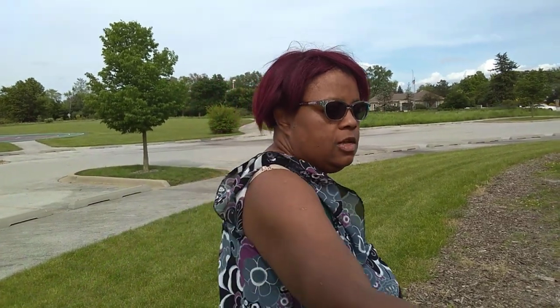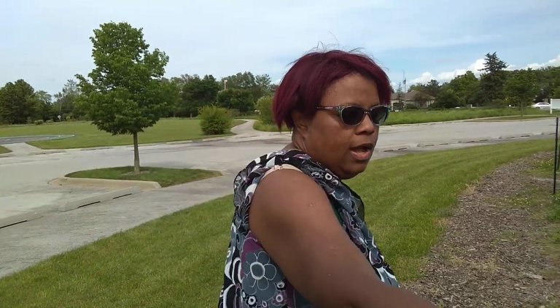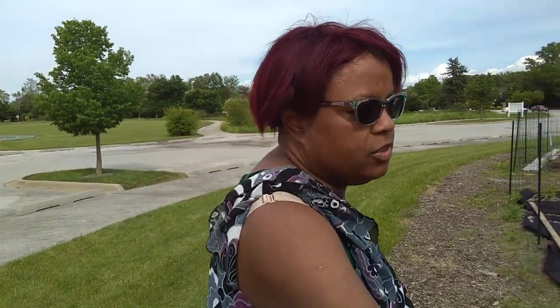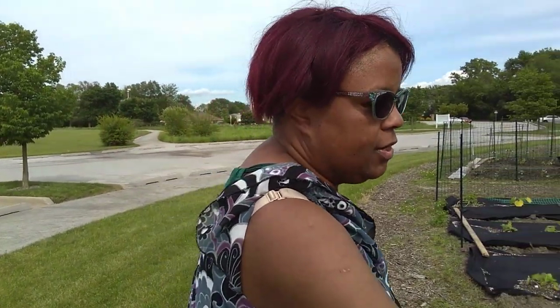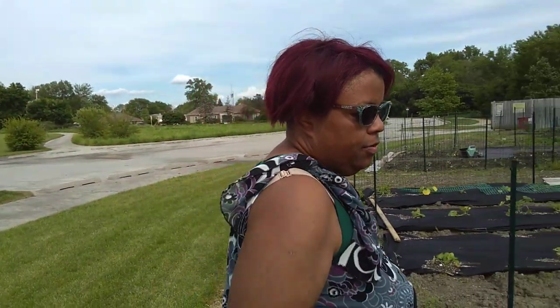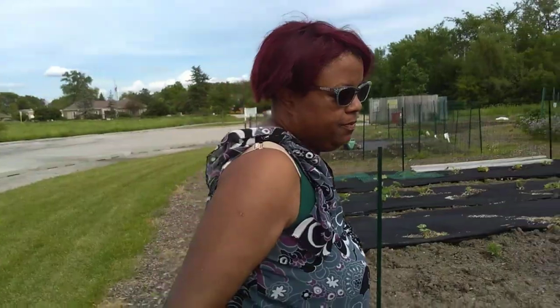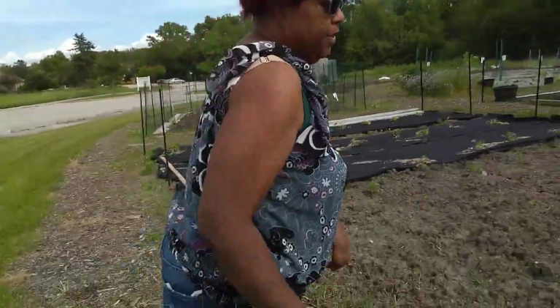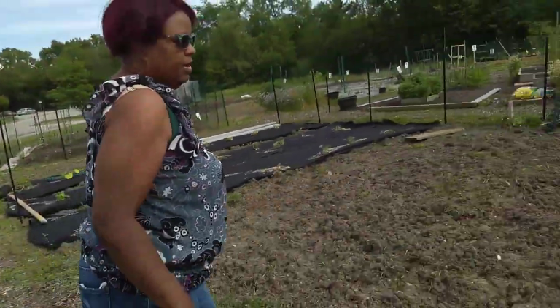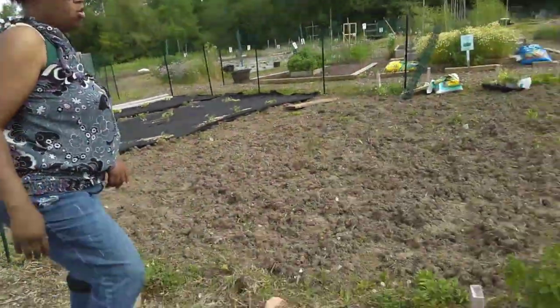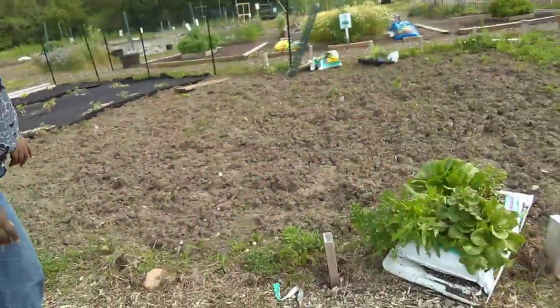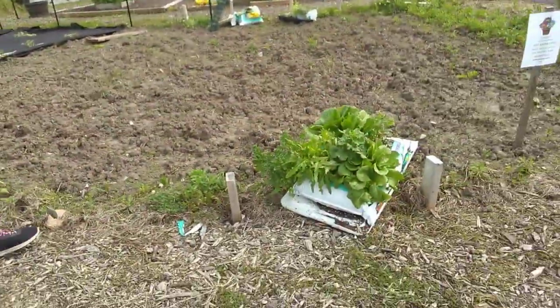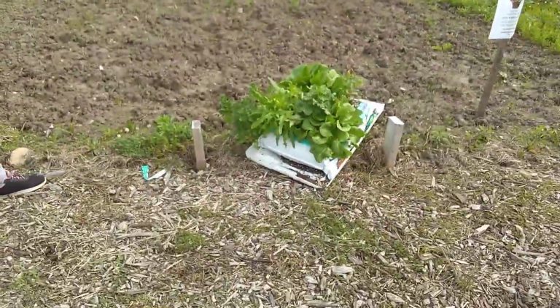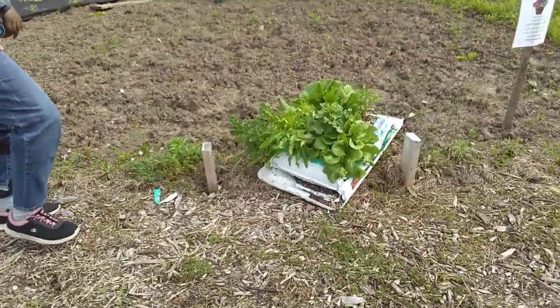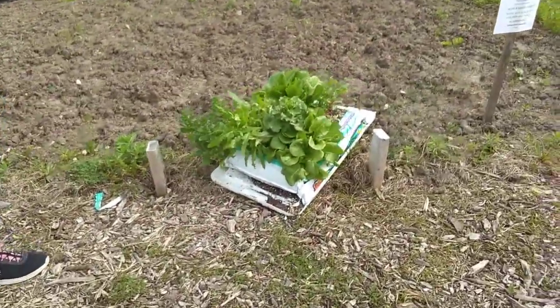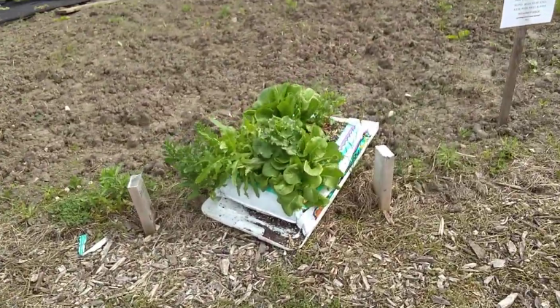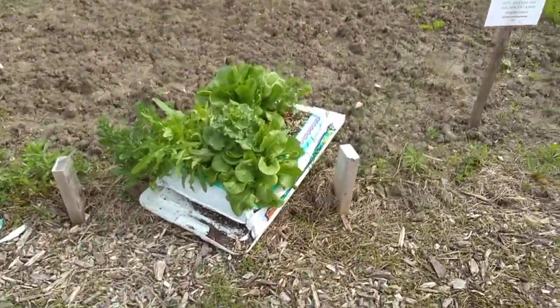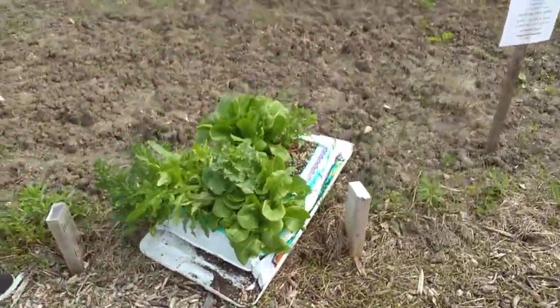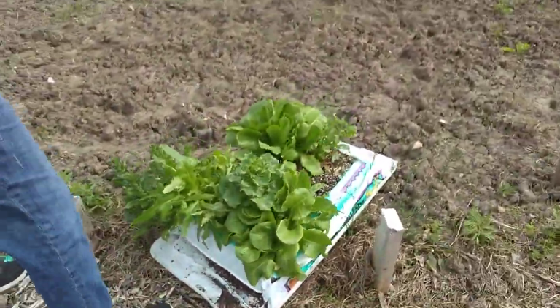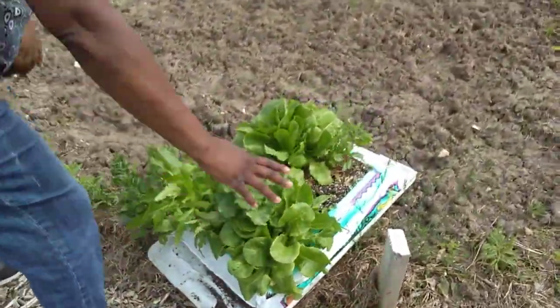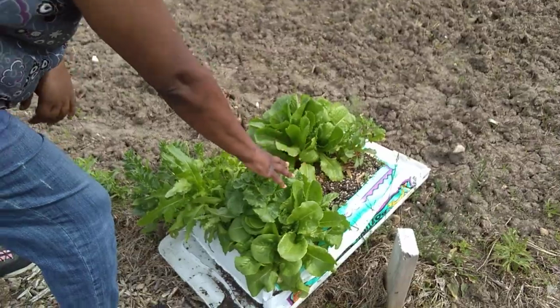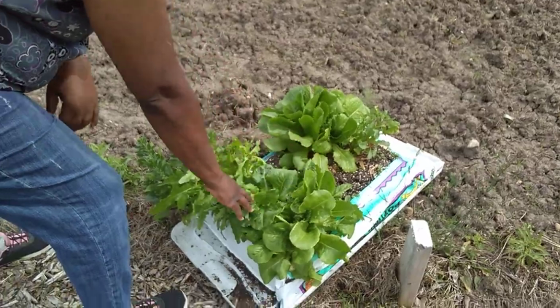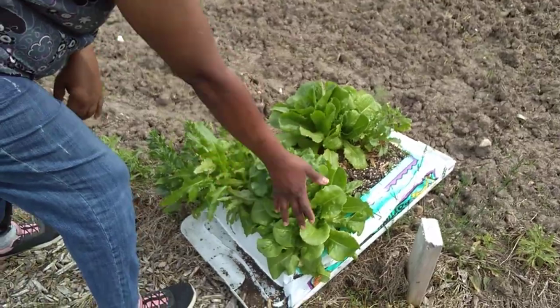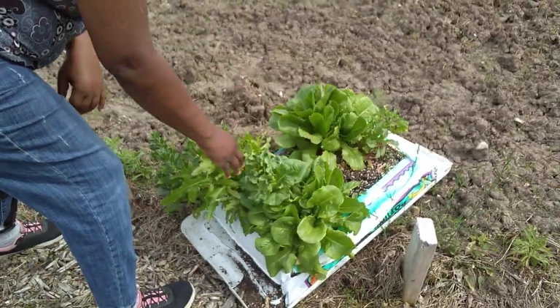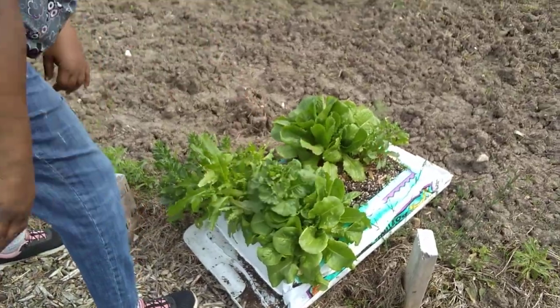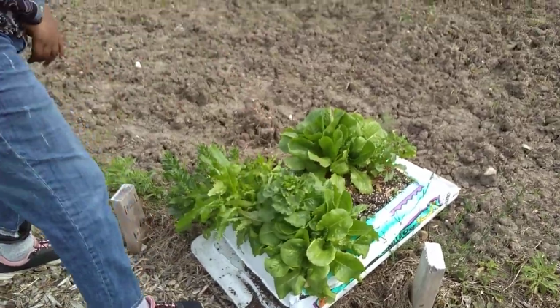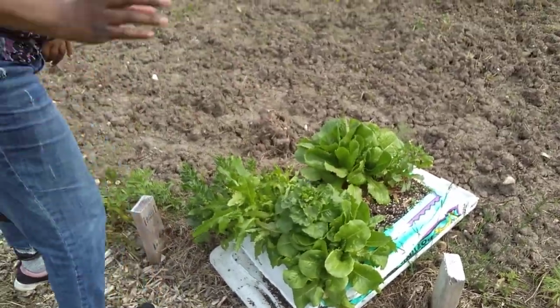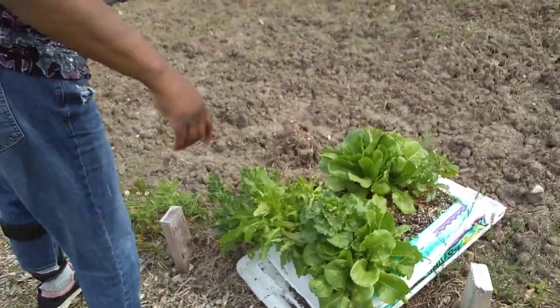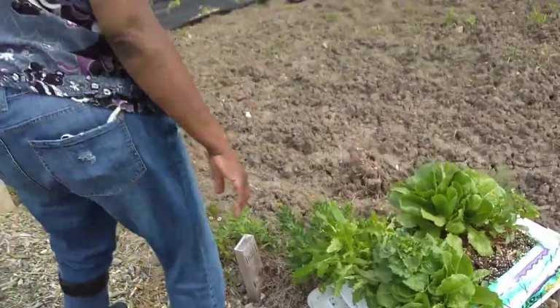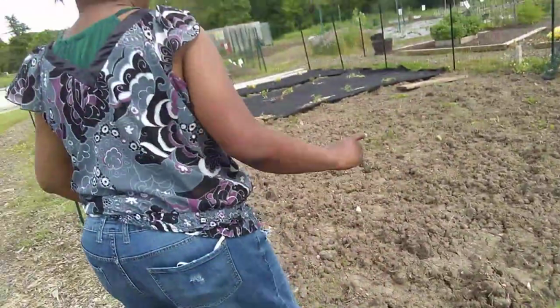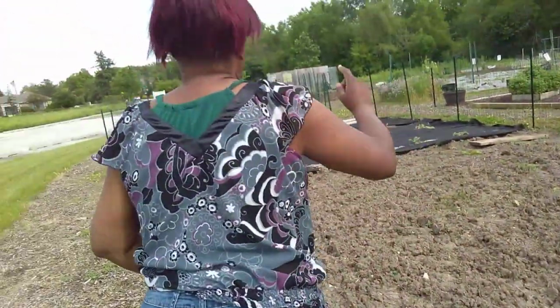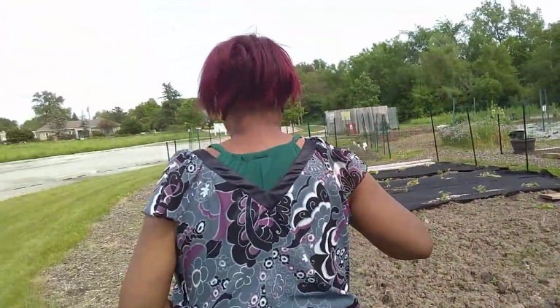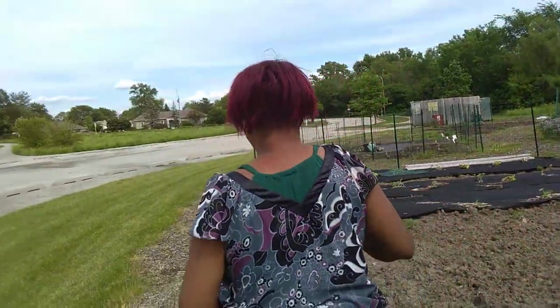So first we're gonna start here. Oh my gosh, look at this super salad bag — I'm gonna have to harvest this and take it home today. But anyway, that's not what I wanted to show you.